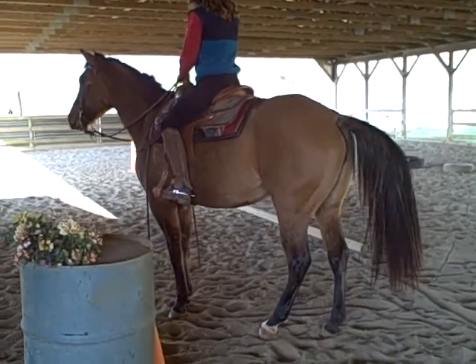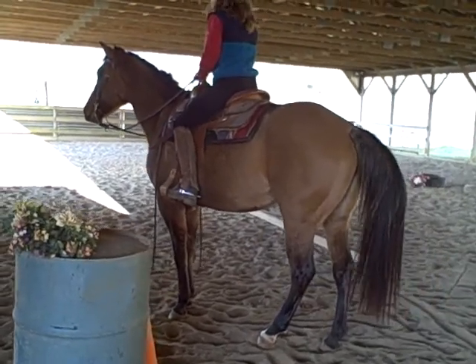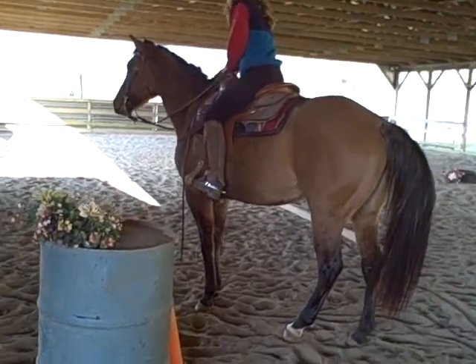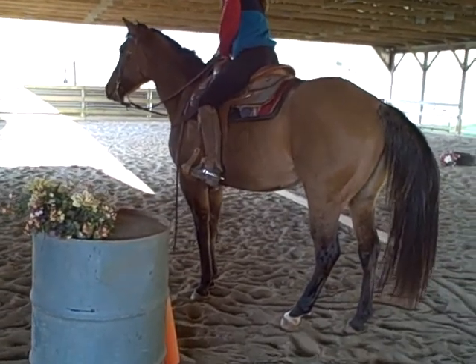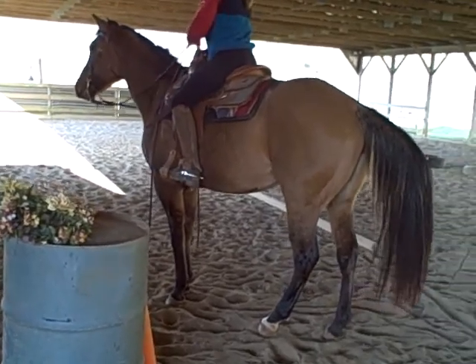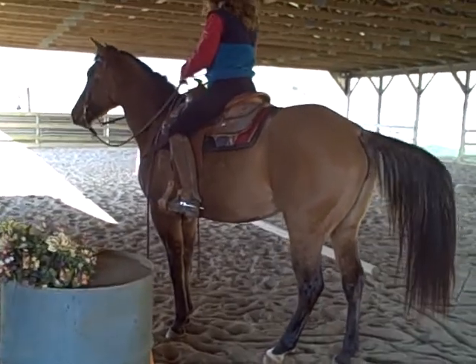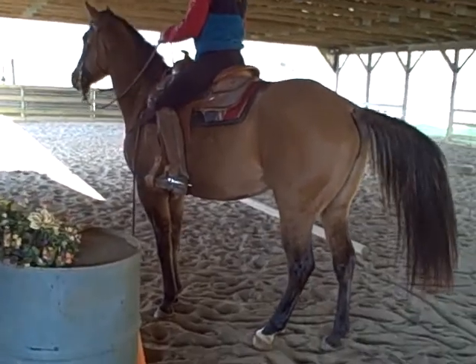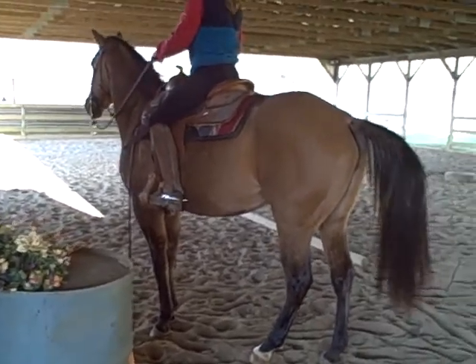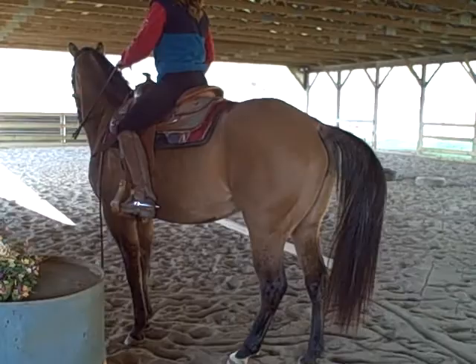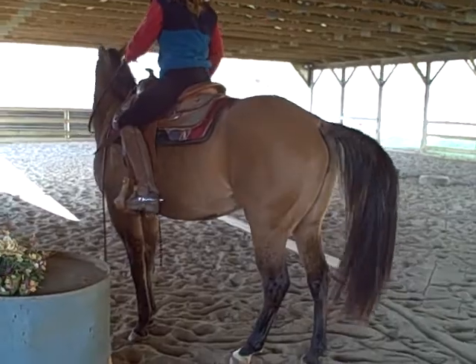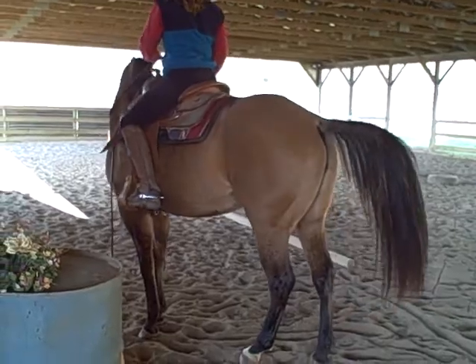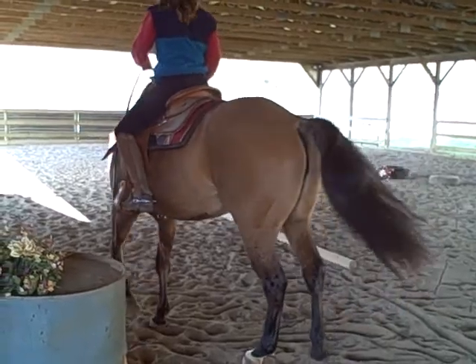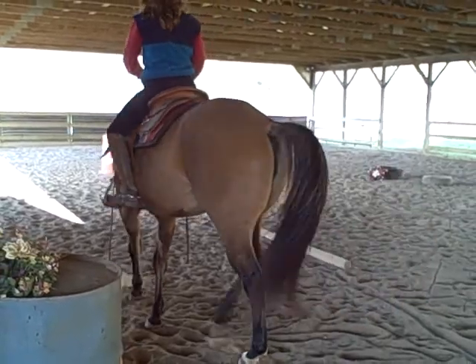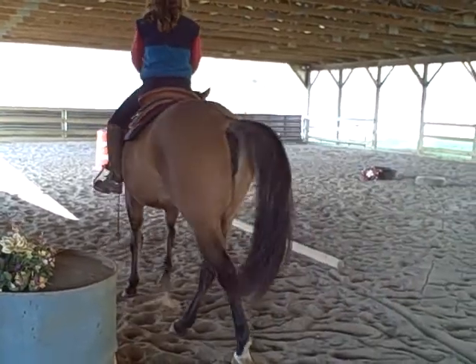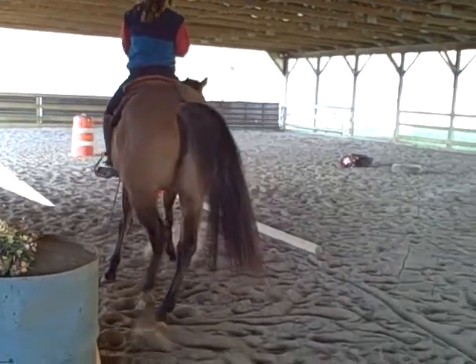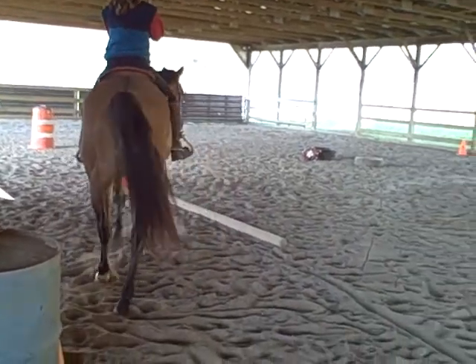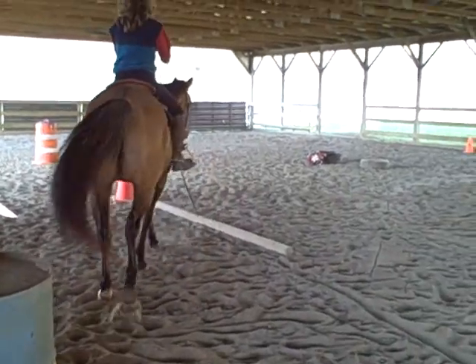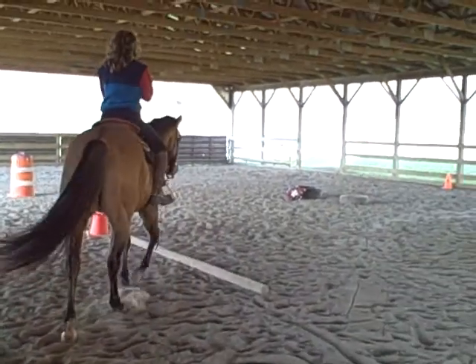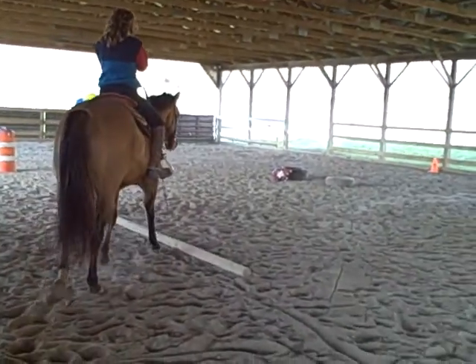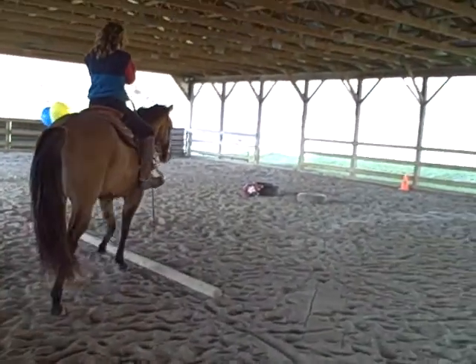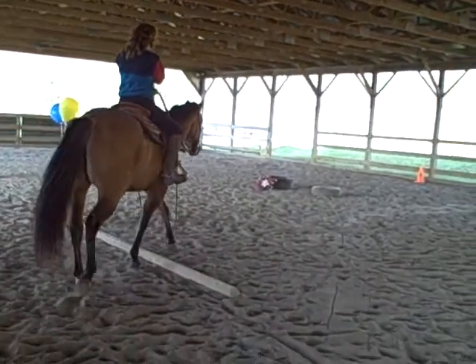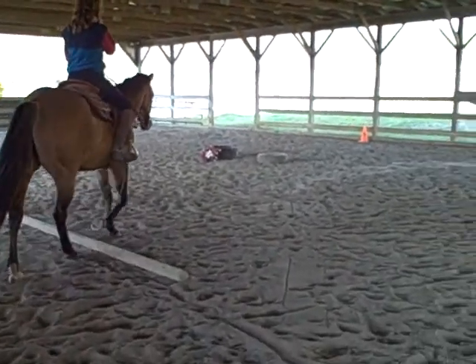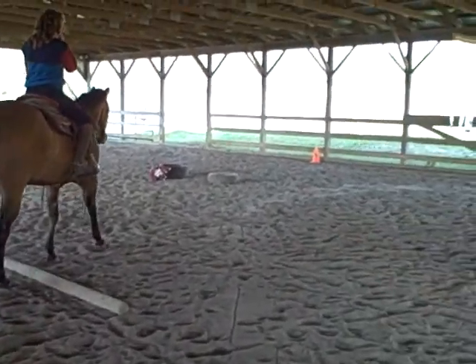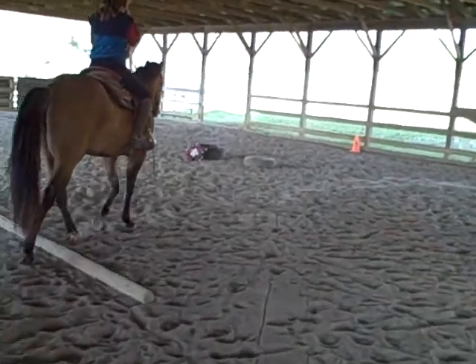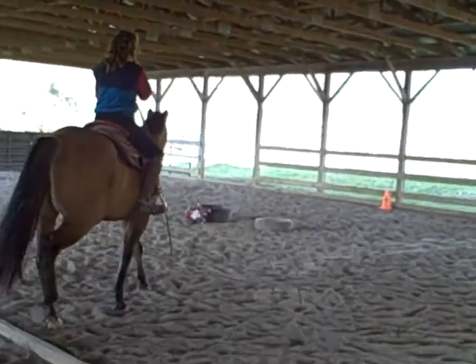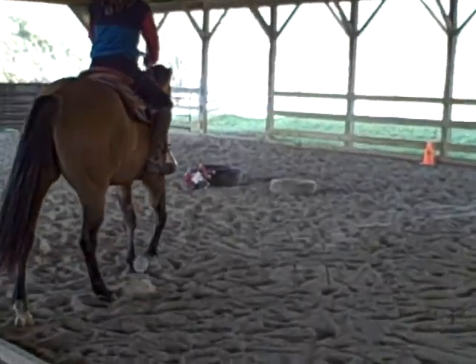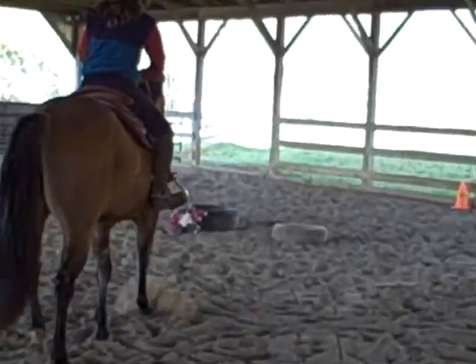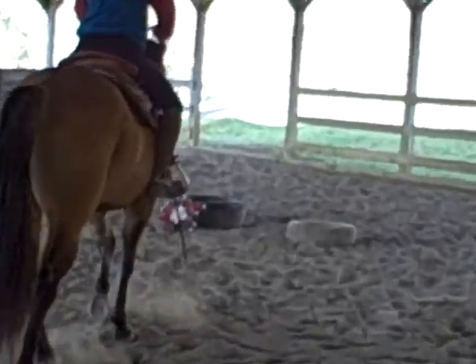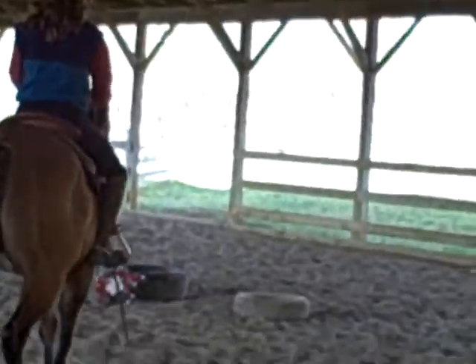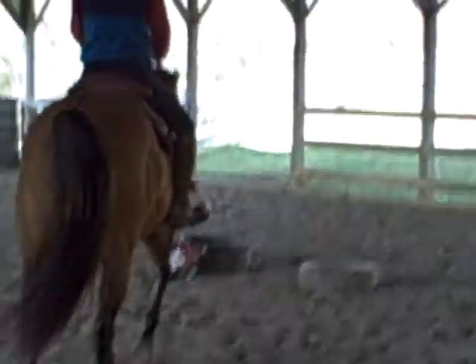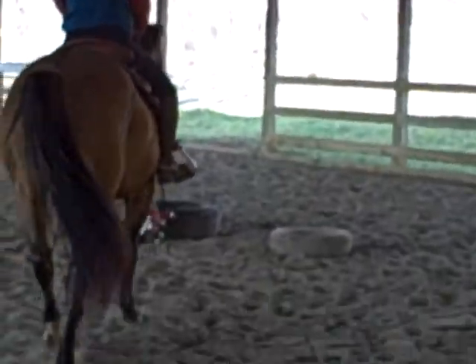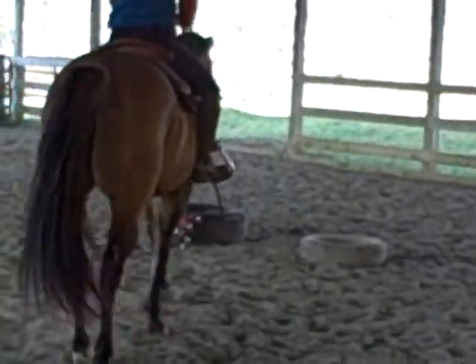We're going to start this video. We're going to do some walk, trot, canter, do some trail obstacles, and just sort of show you what kind of handle she has on her and the type of training she has had.